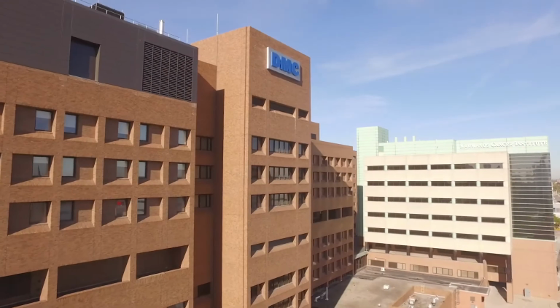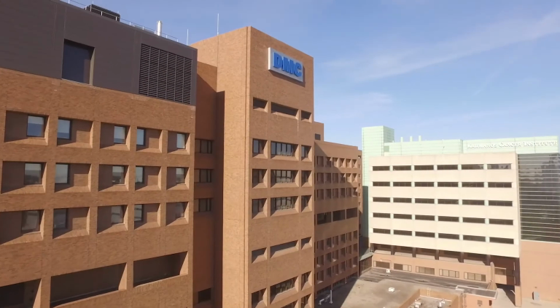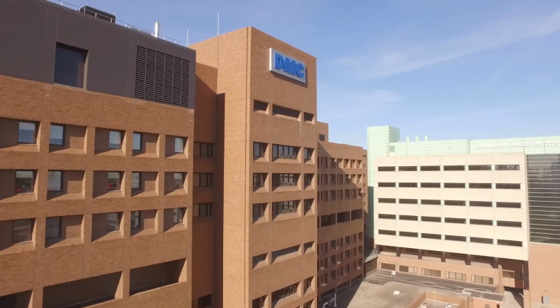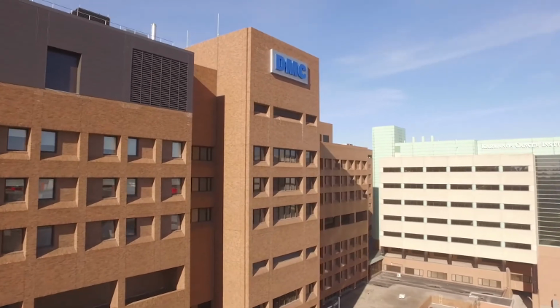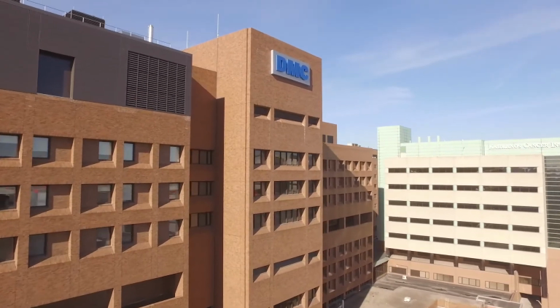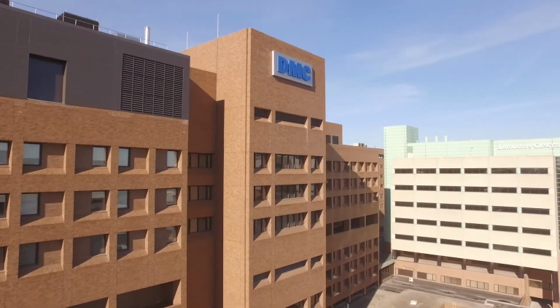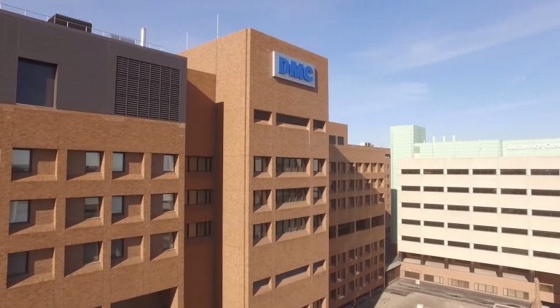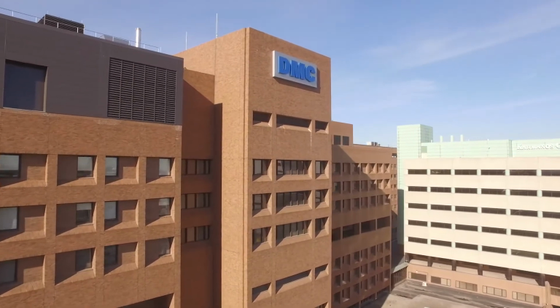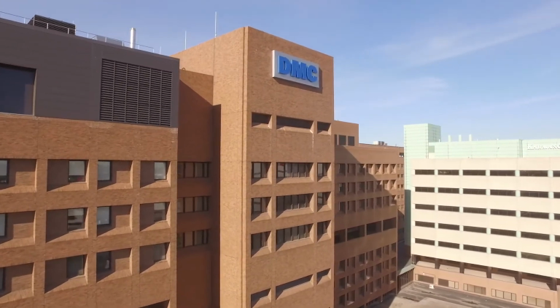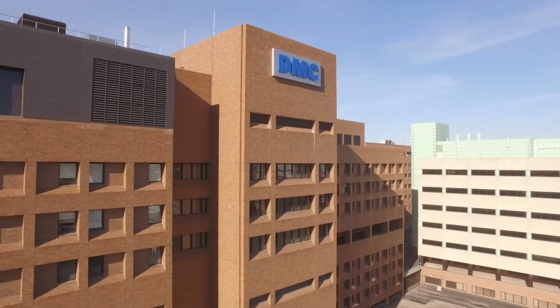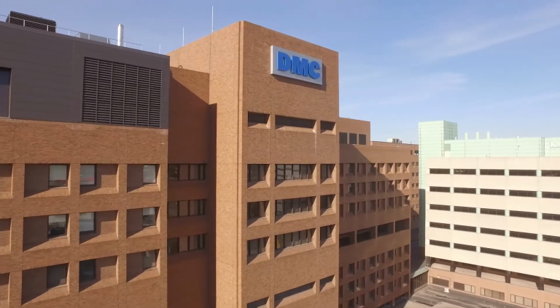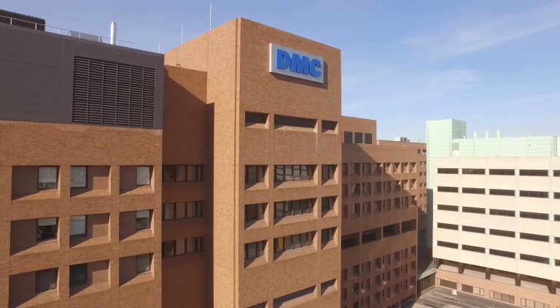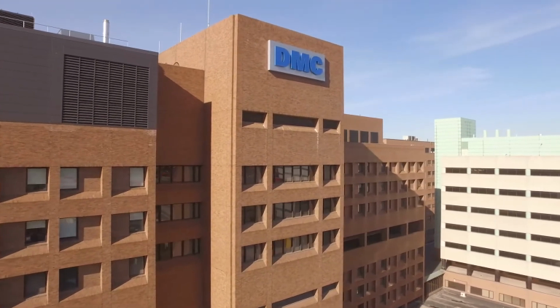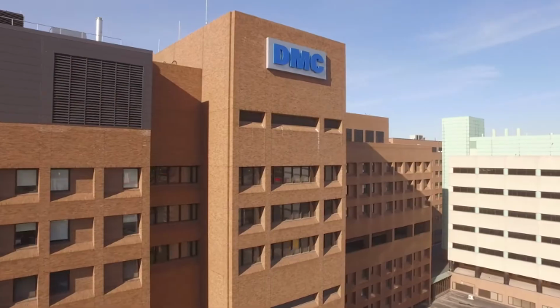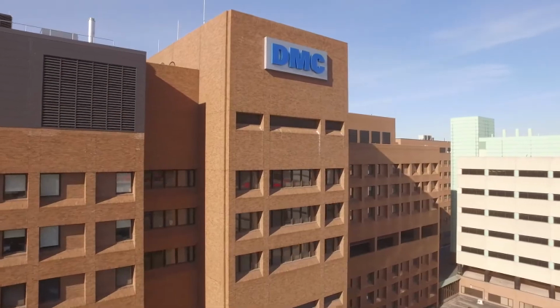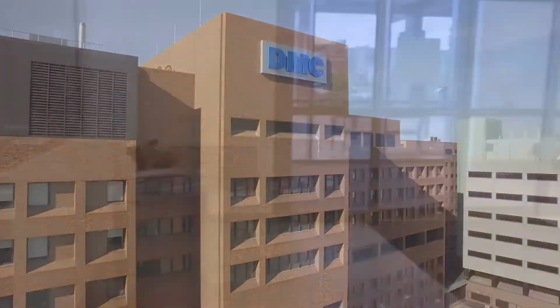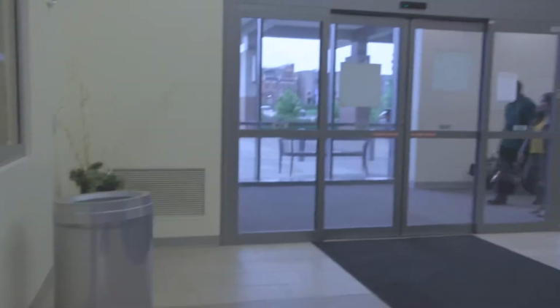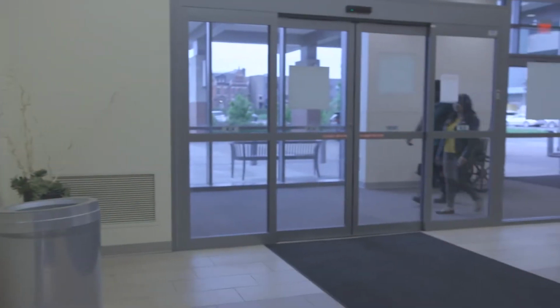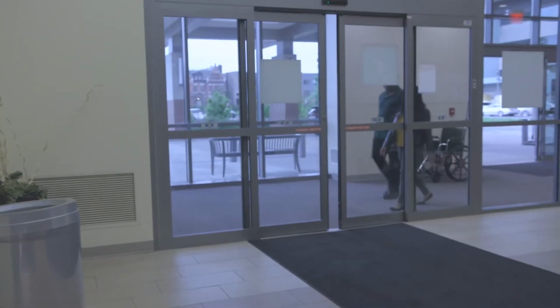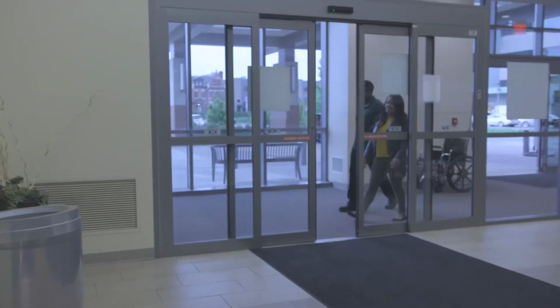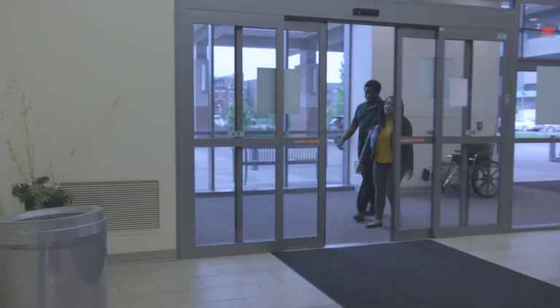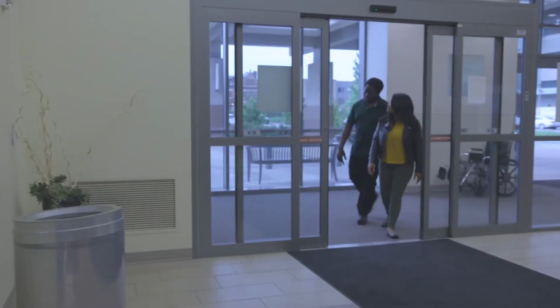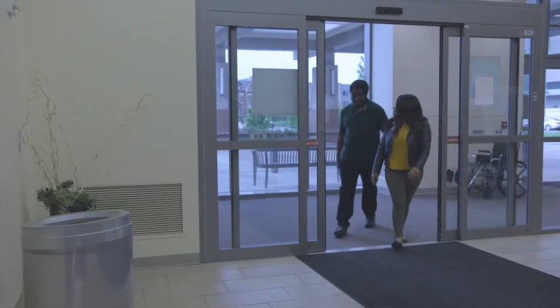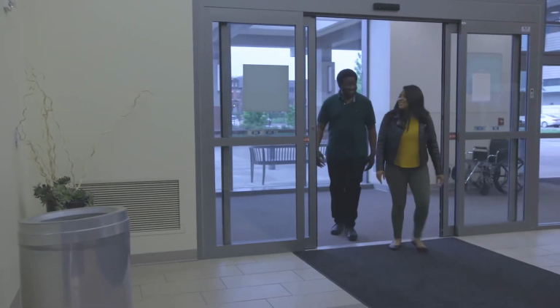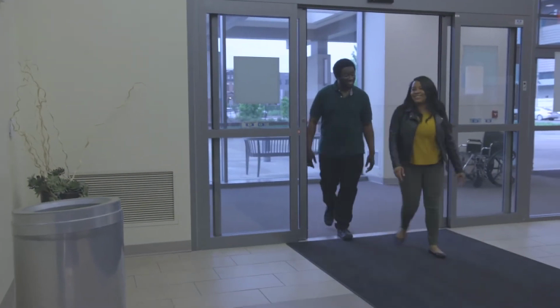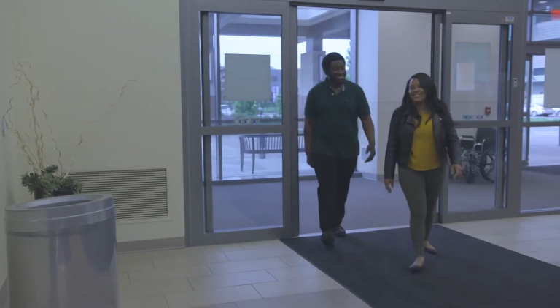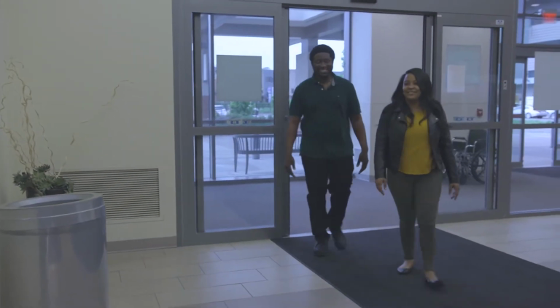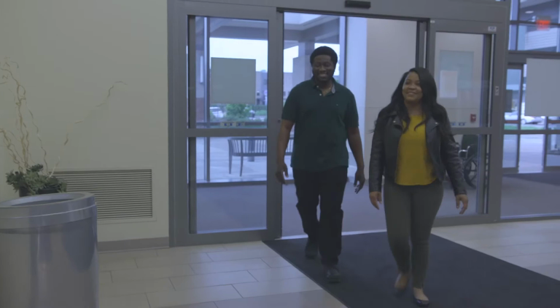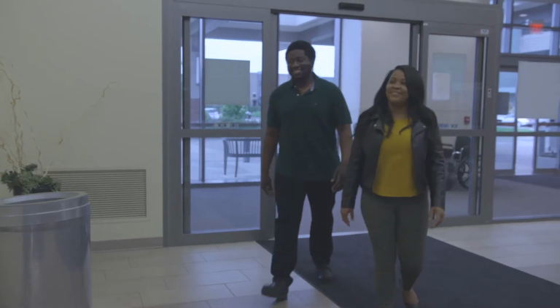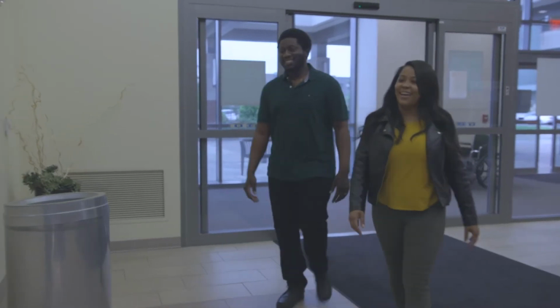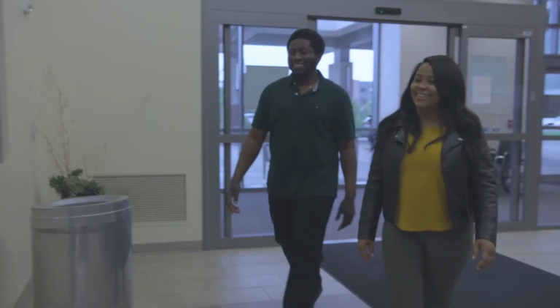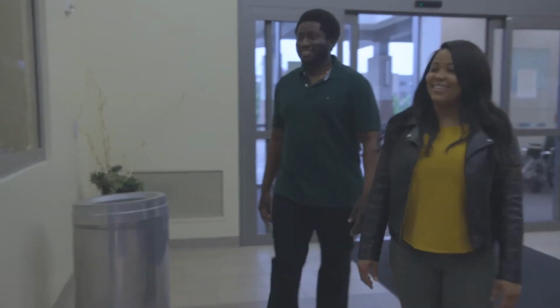Our top priority at the Detroit Medical Center is the safety of our patients and staff. When you enter a DMC hospital, you can rest assured that you are entering a safe and secure environment.